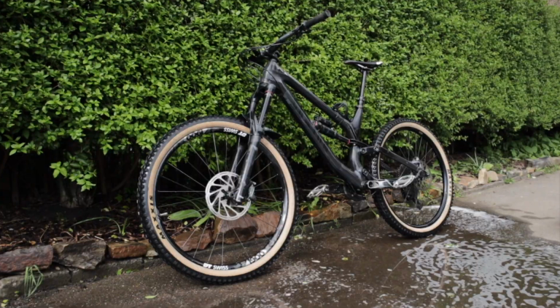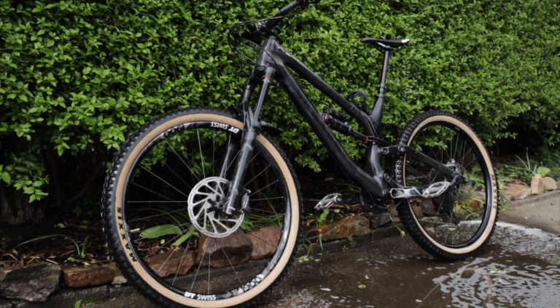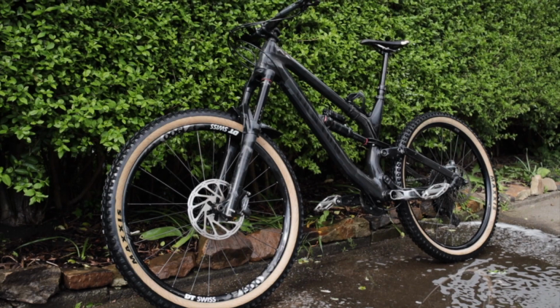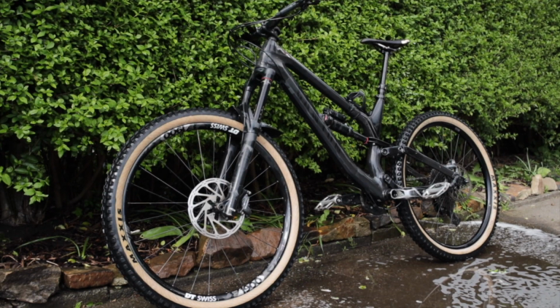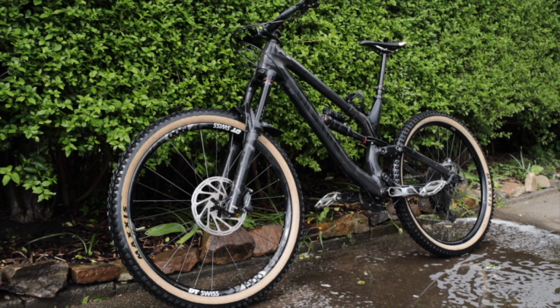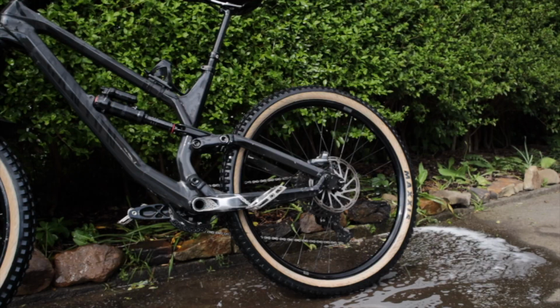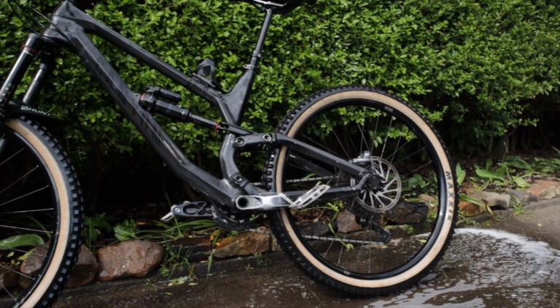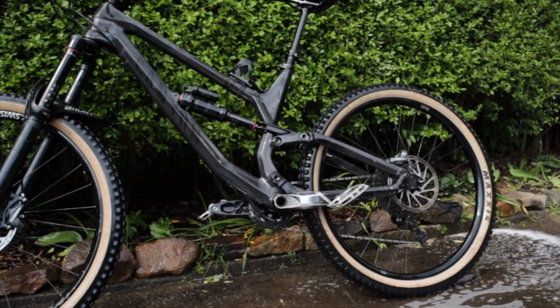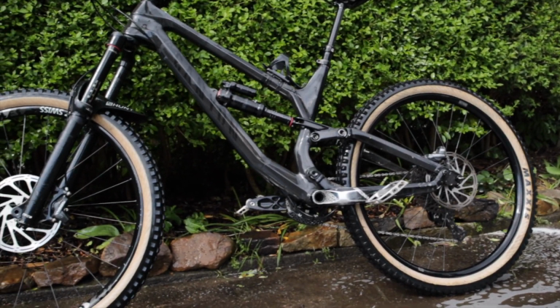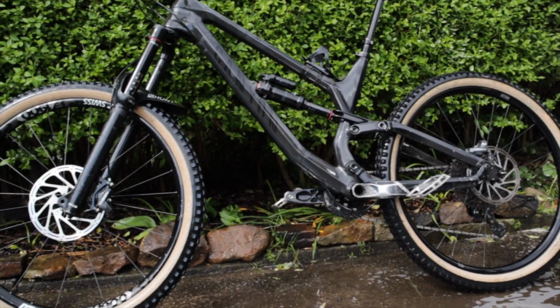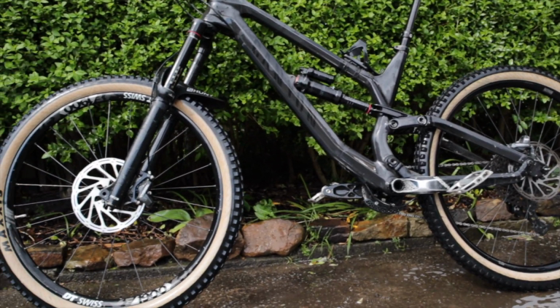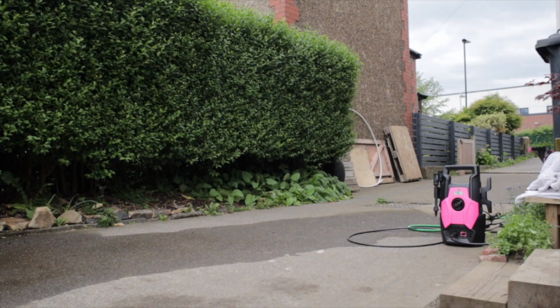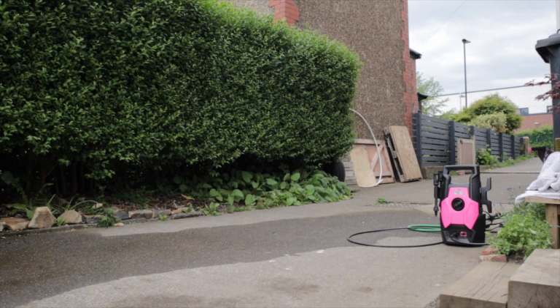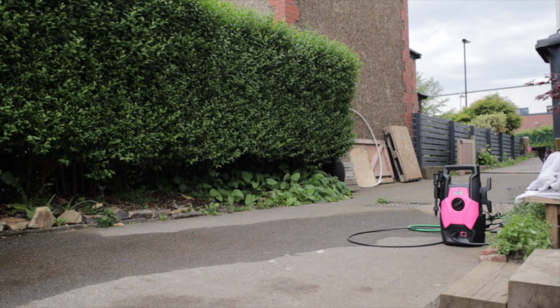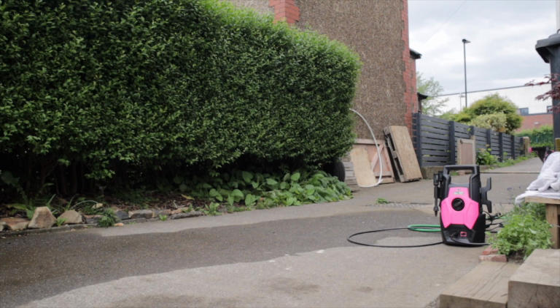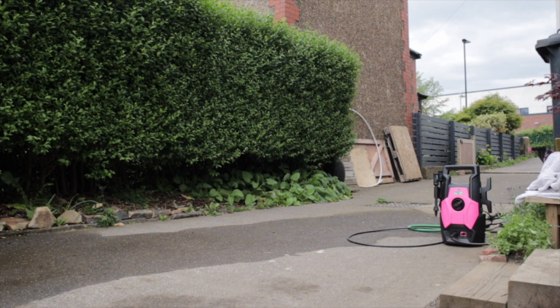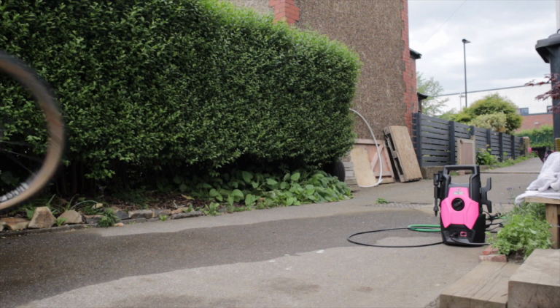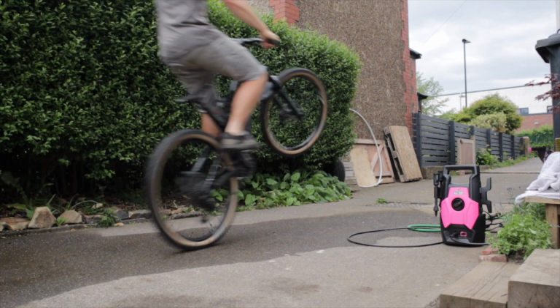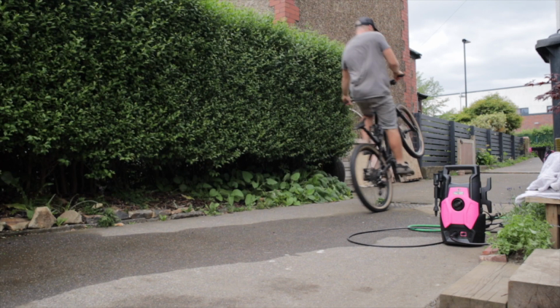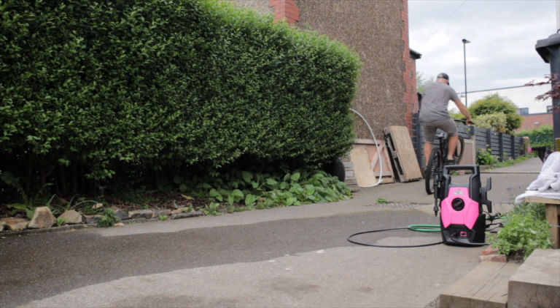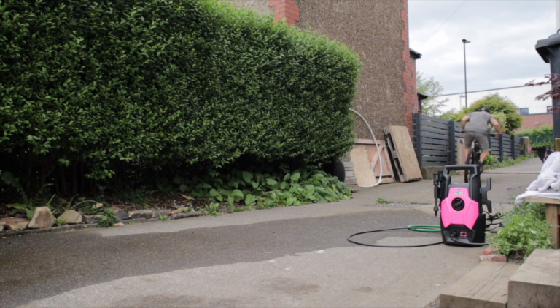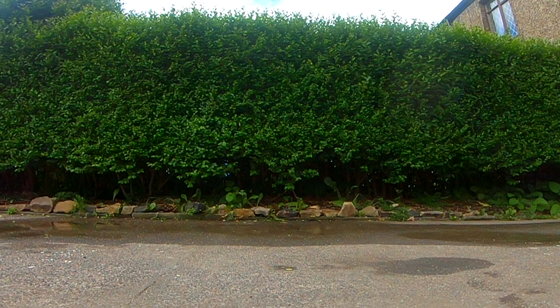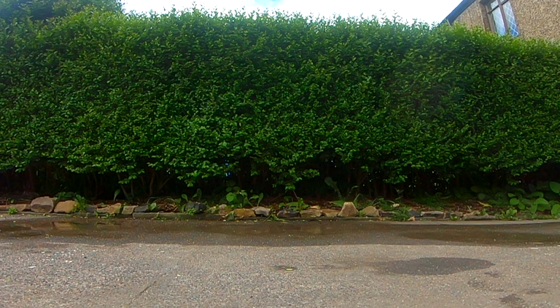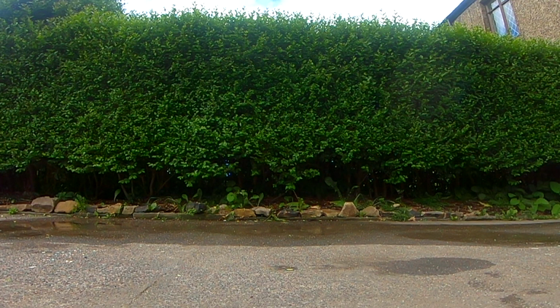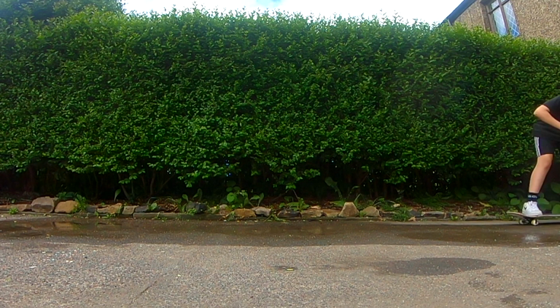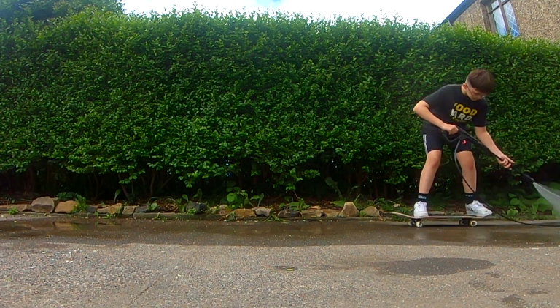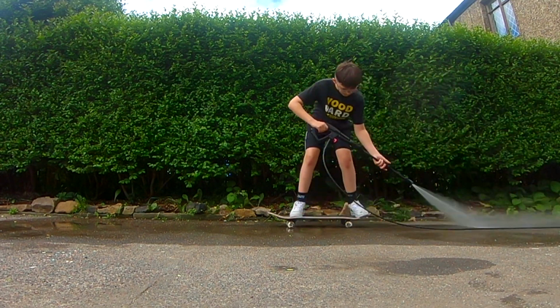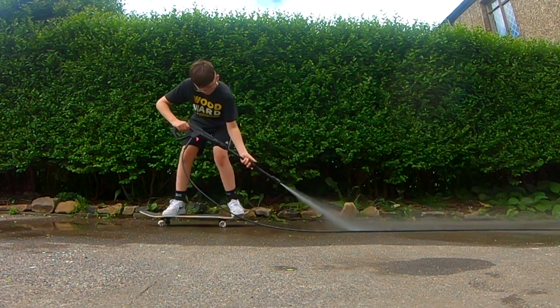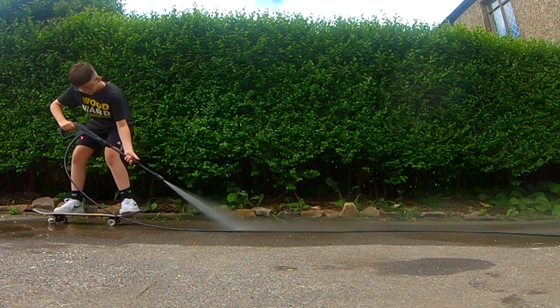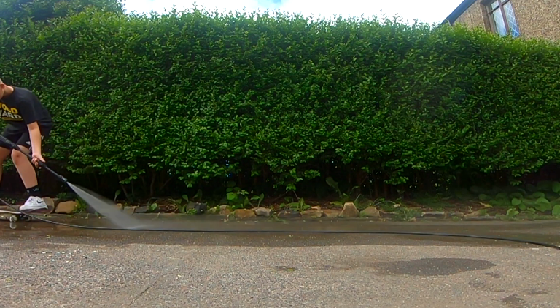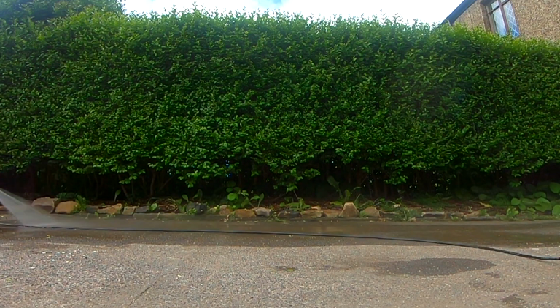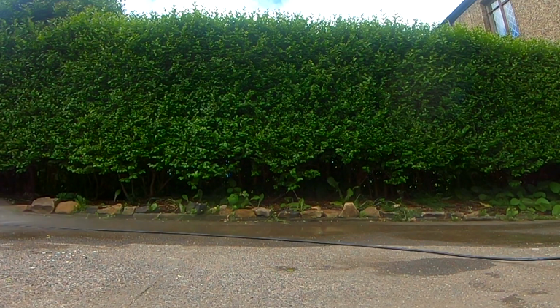That's pretty much job done. Cheers for watching, and don't forget to like and subscribe to join me for another one of the many struggles we all face on the mountain bike scene. Nice one!